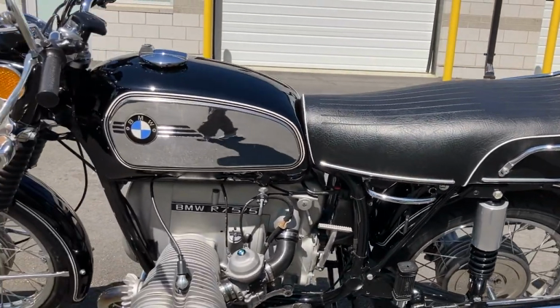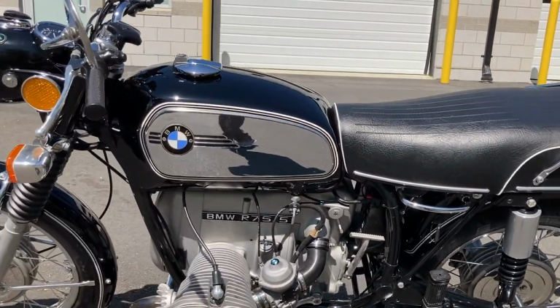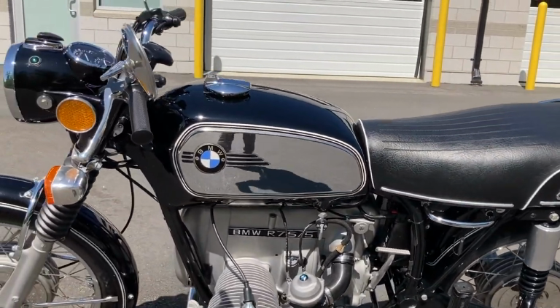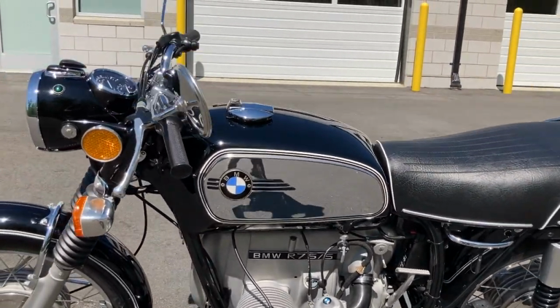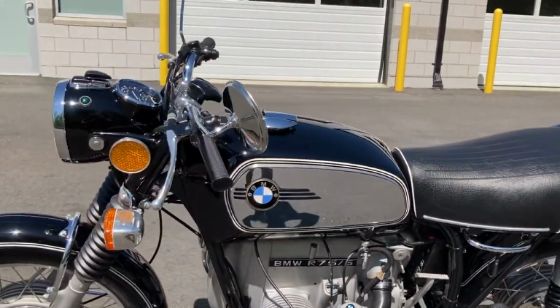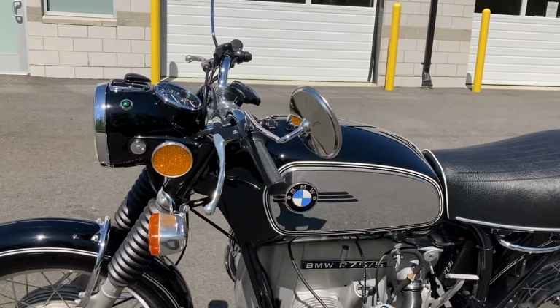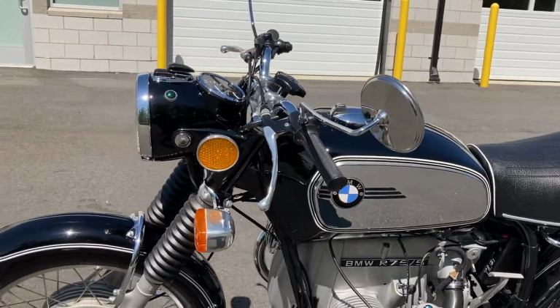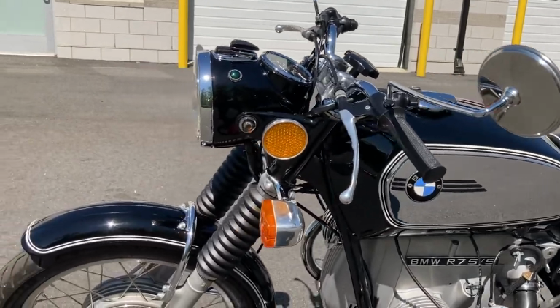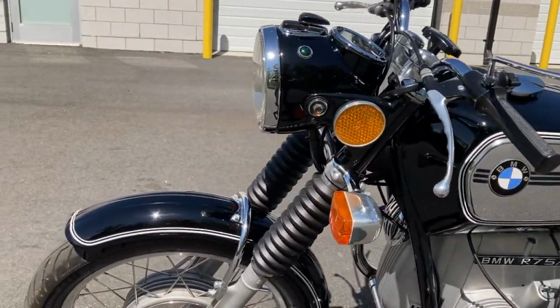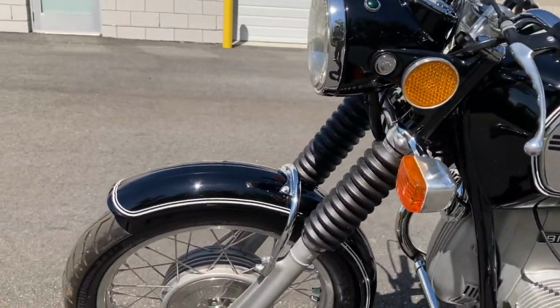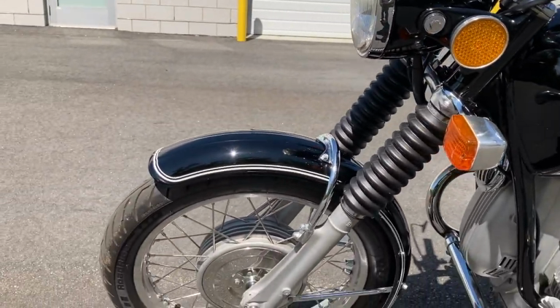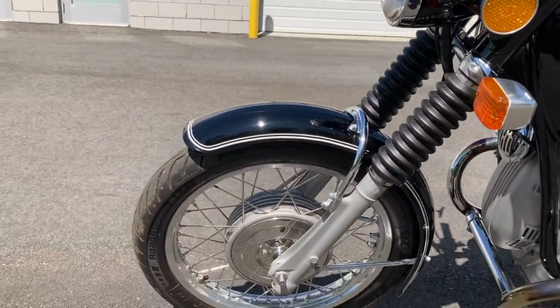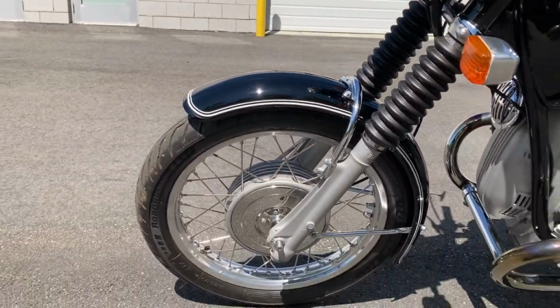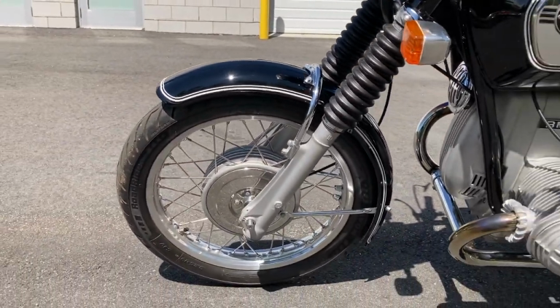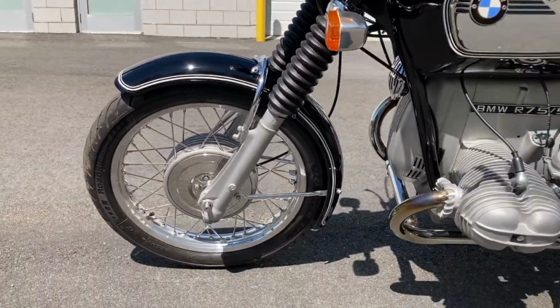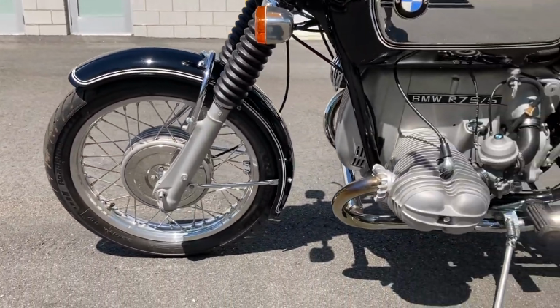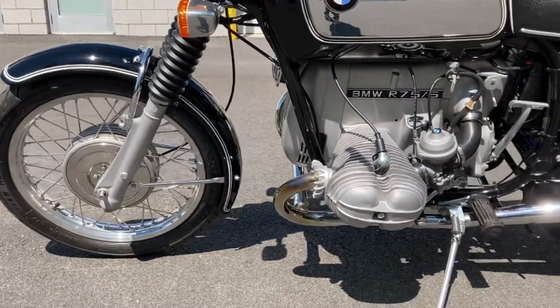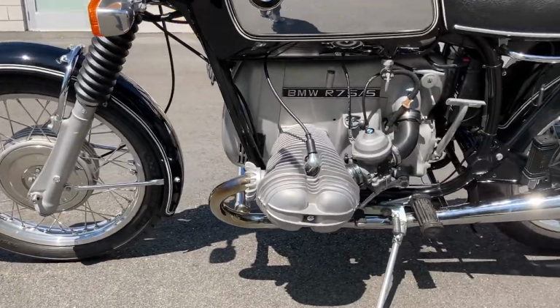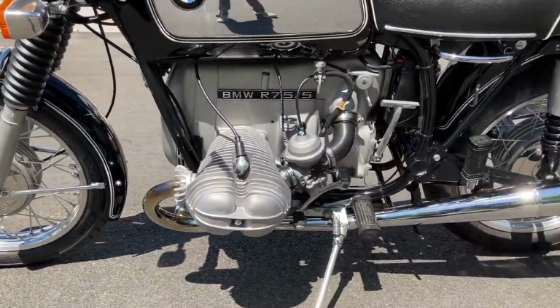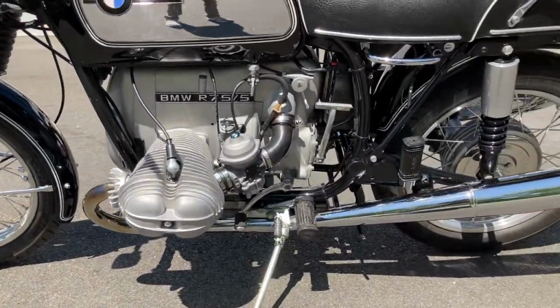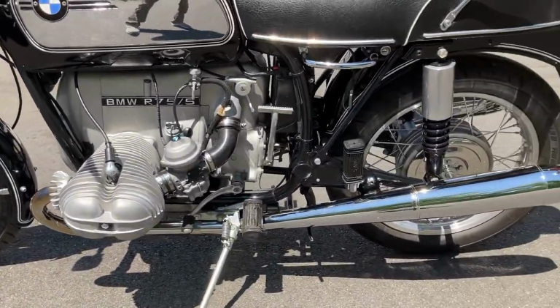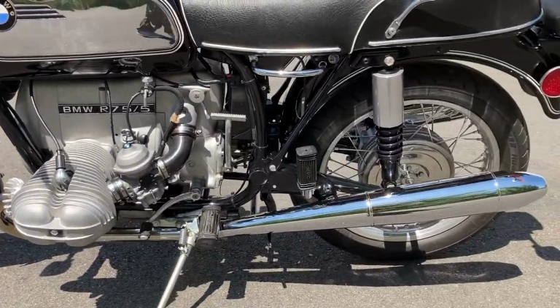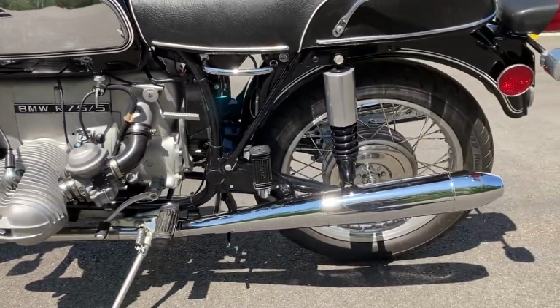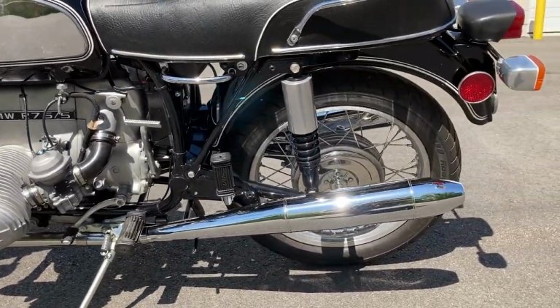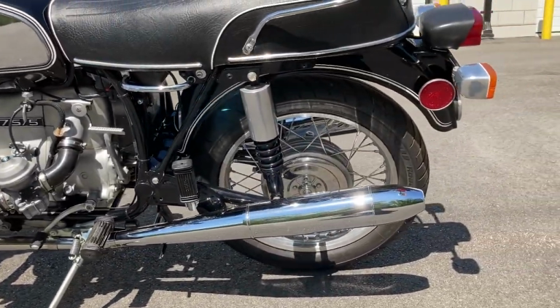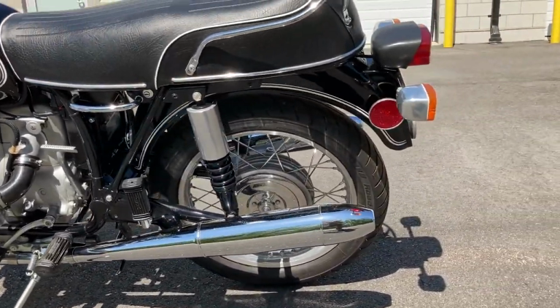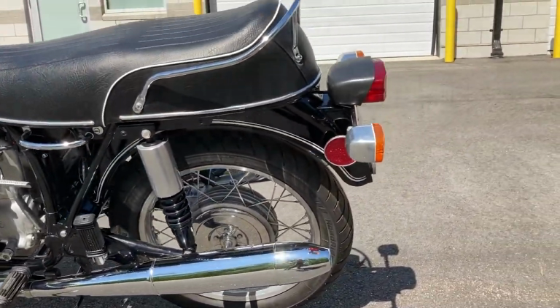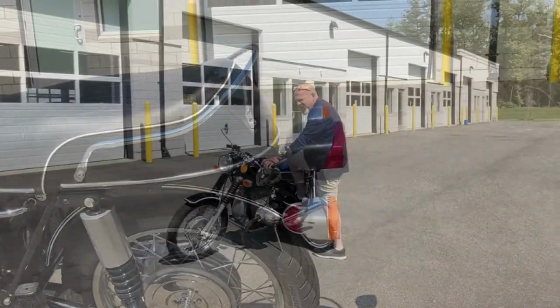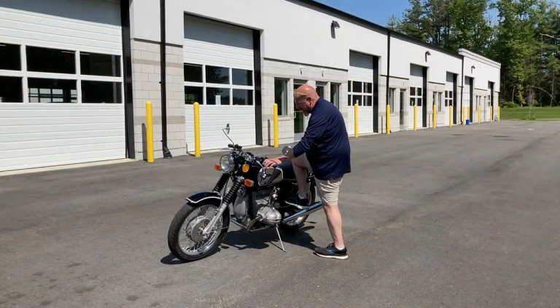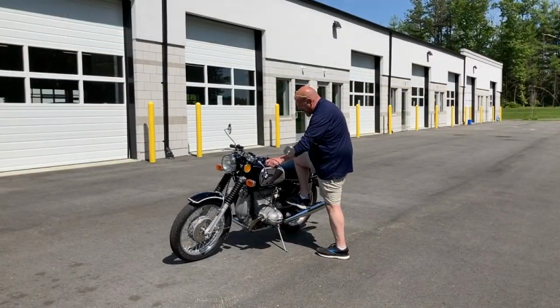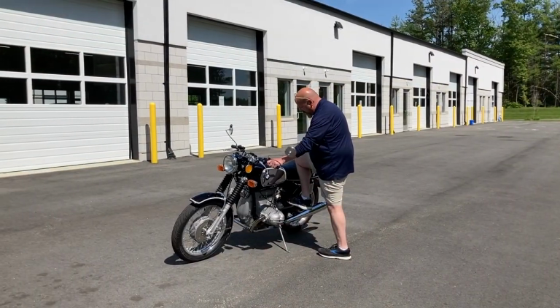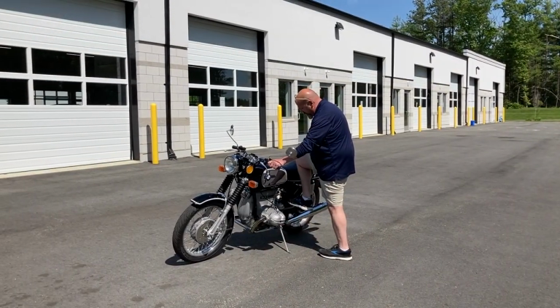The drum brakes bring this bike to a quick stop. The wheelbase was extended 50mm at the factory to reduce wobble seen in previous models, and extended the rider's space between their shins and the Bing carburetors.